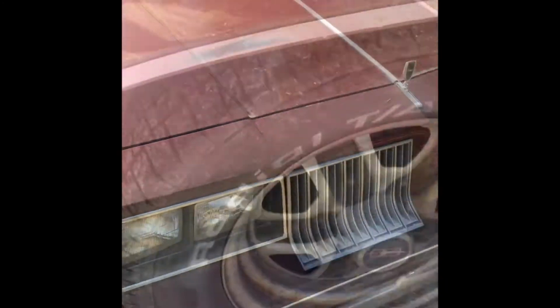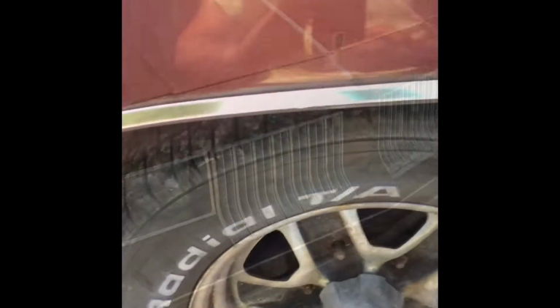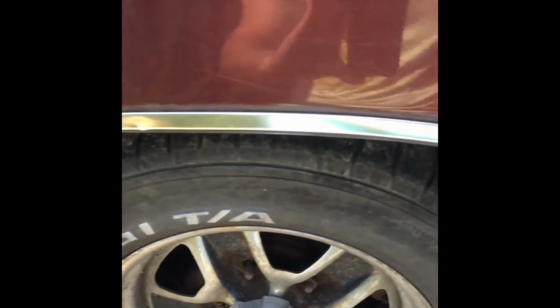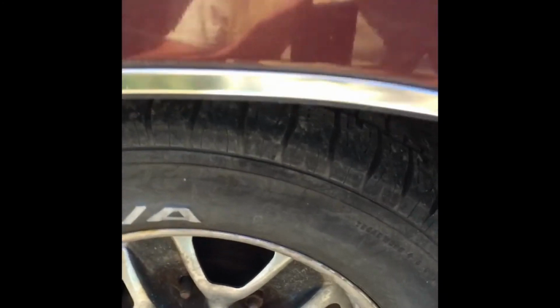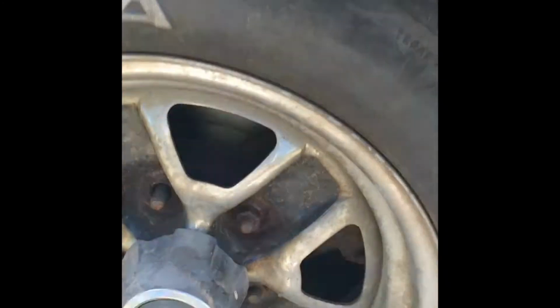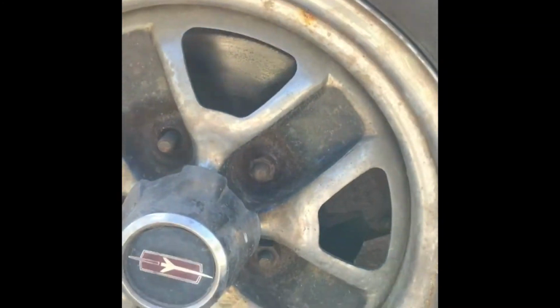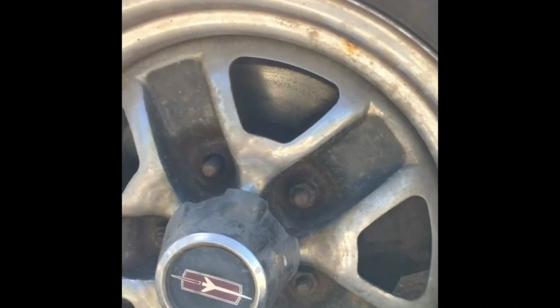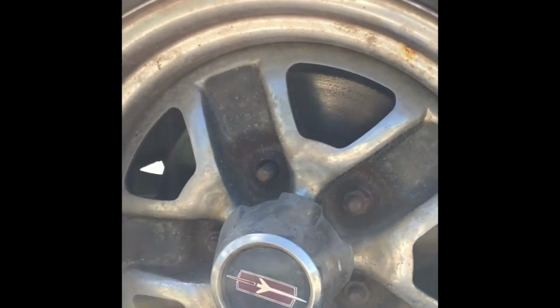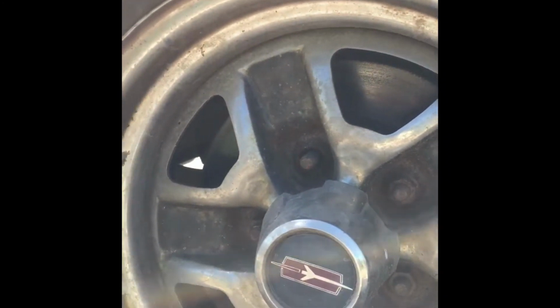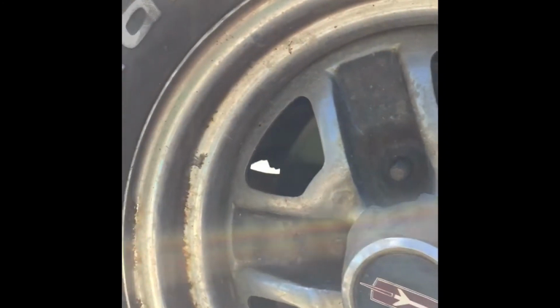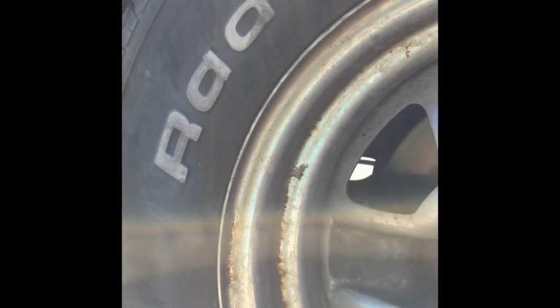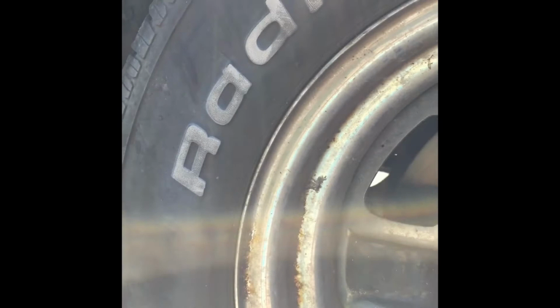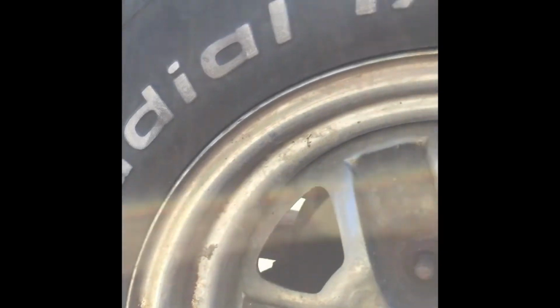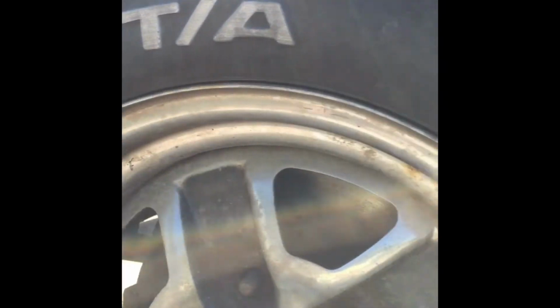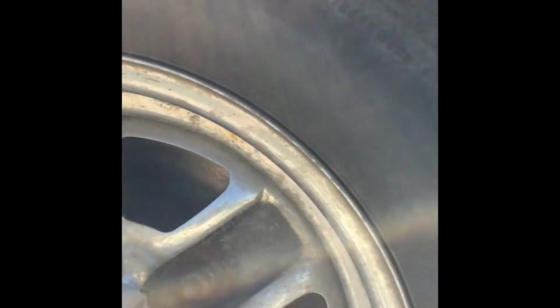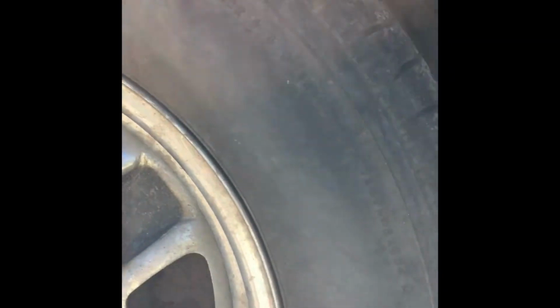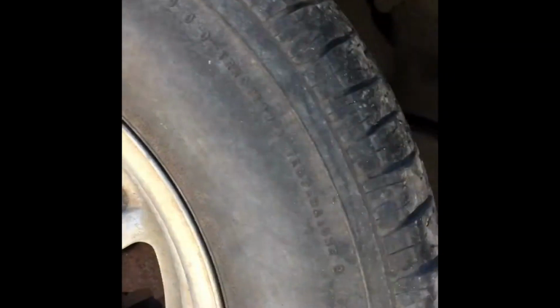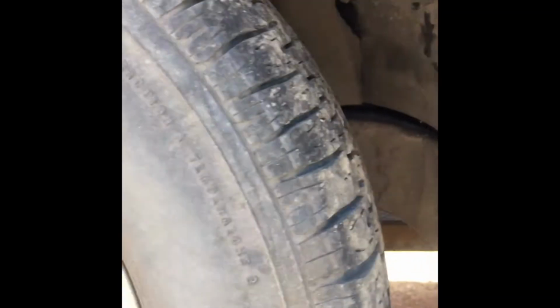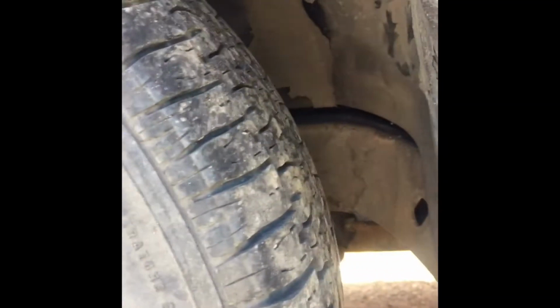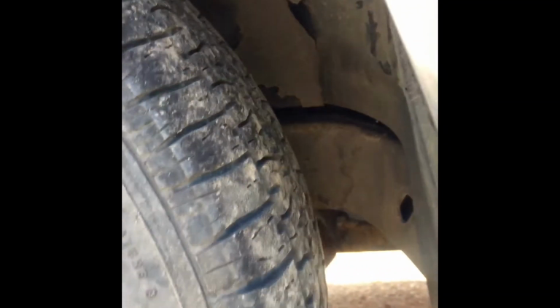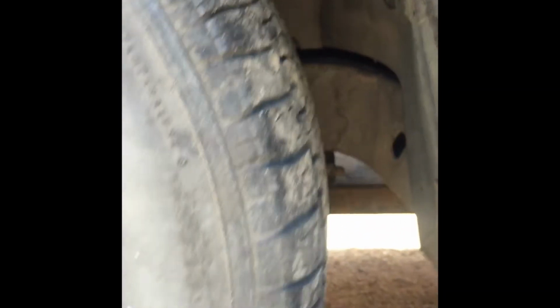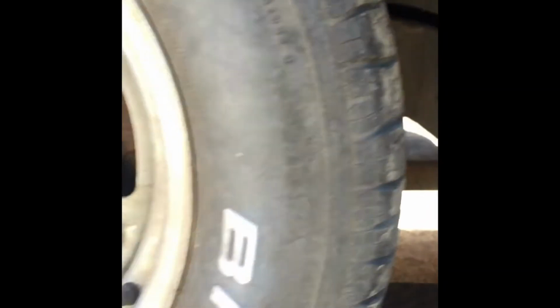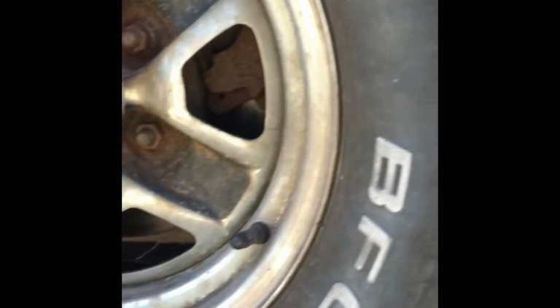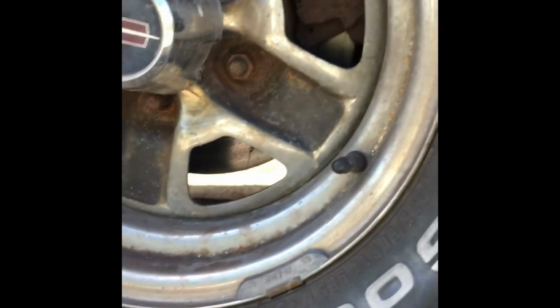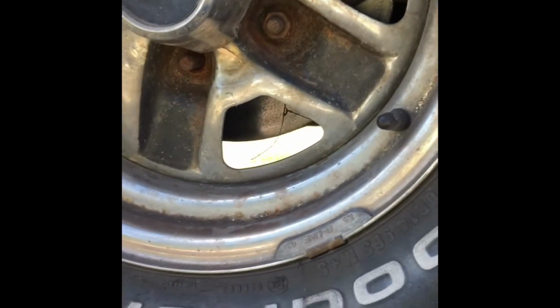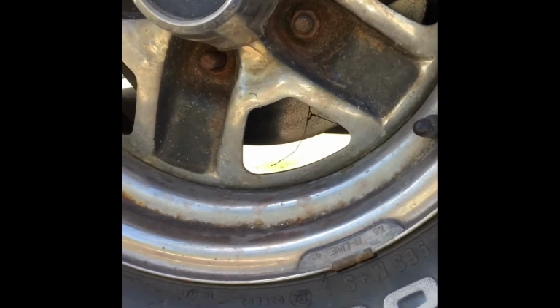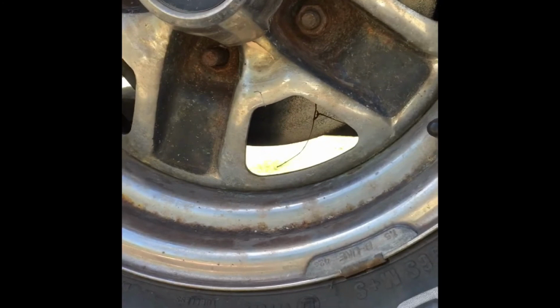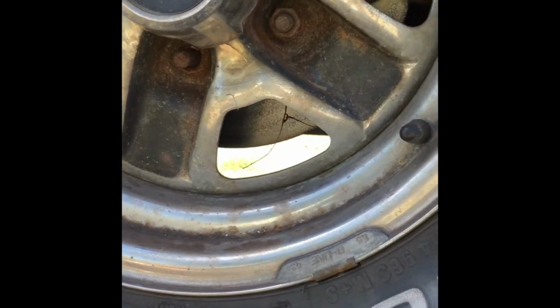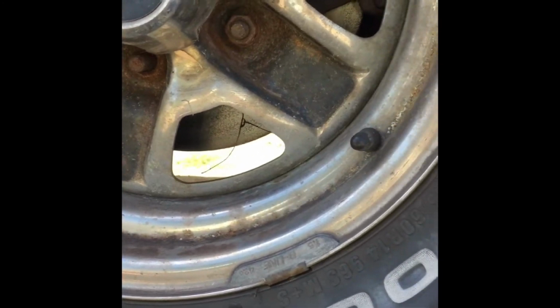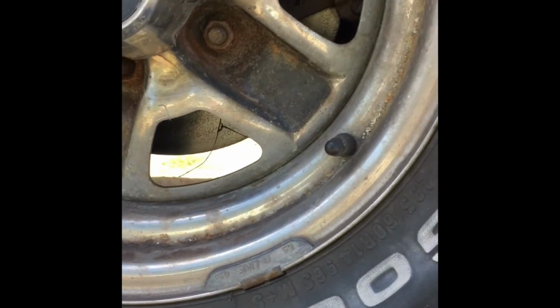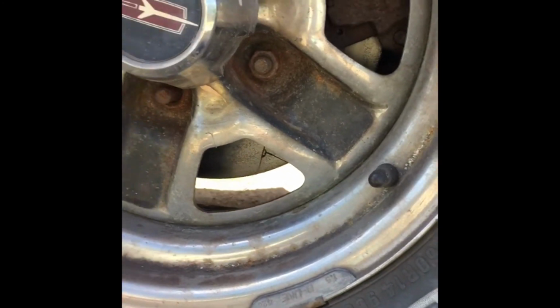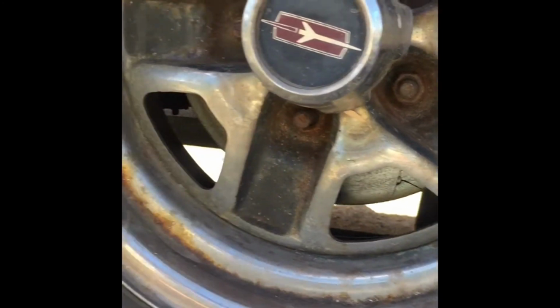It's got 14-inch chrome rallies with some slightly wider rubber — 245s on the back and 235s on the front.